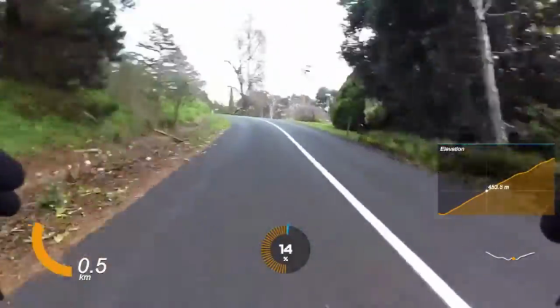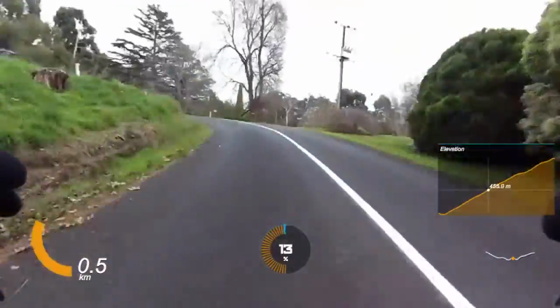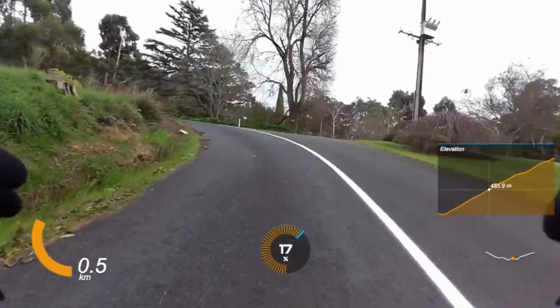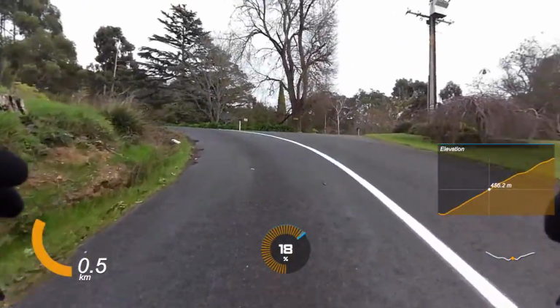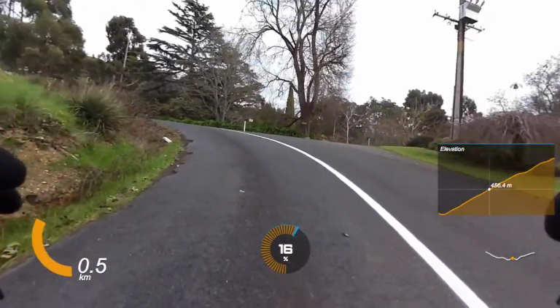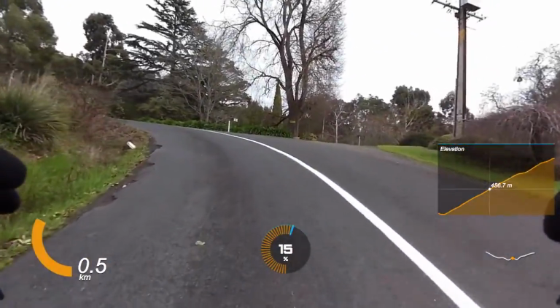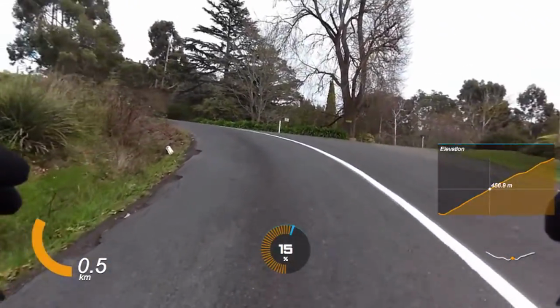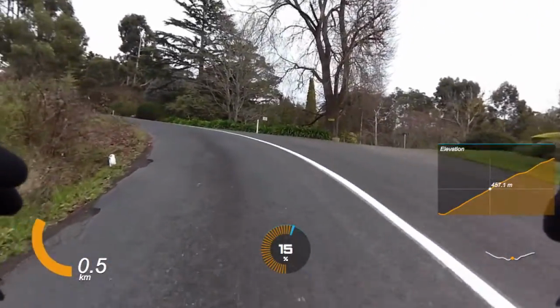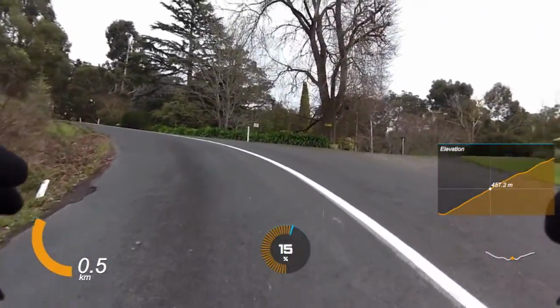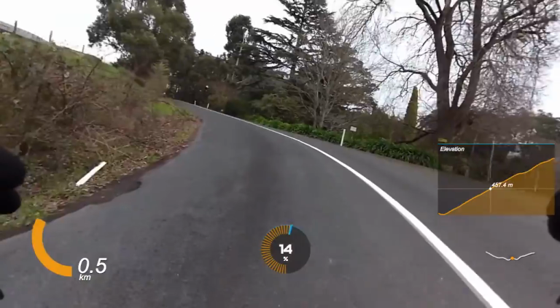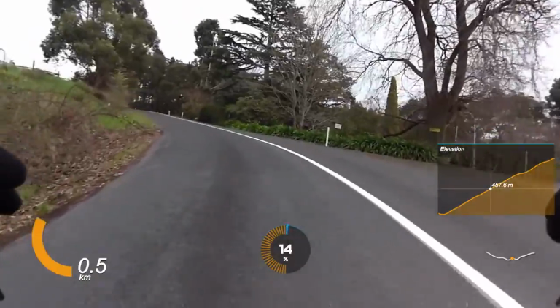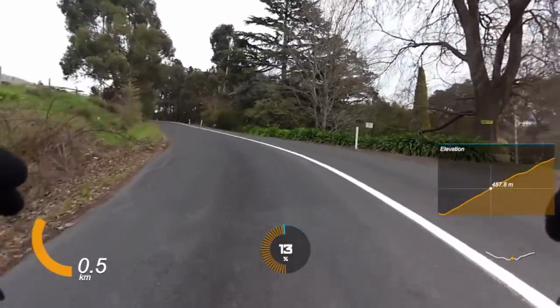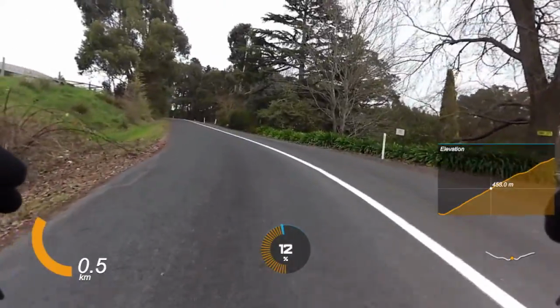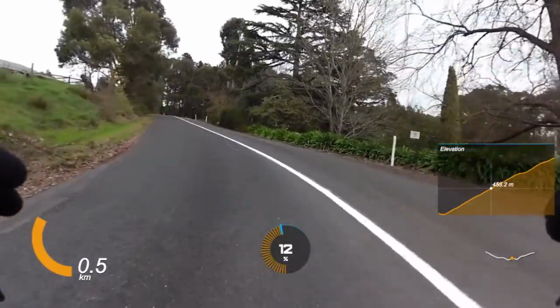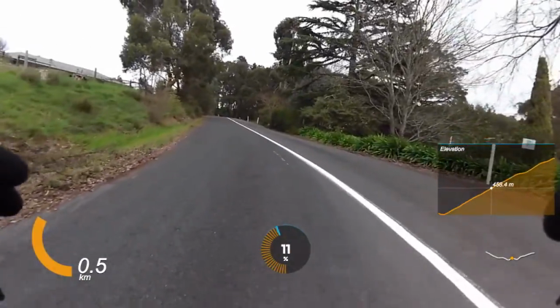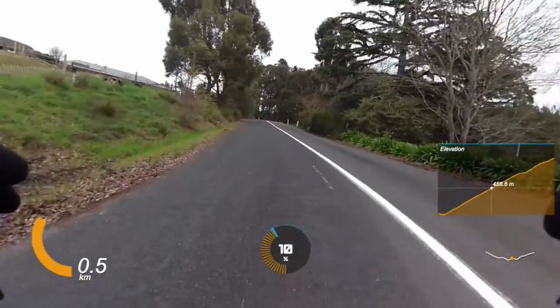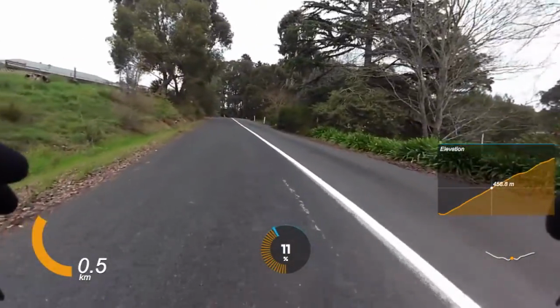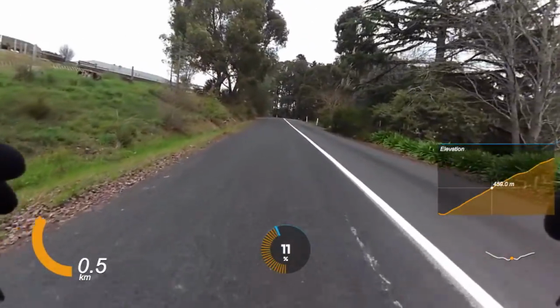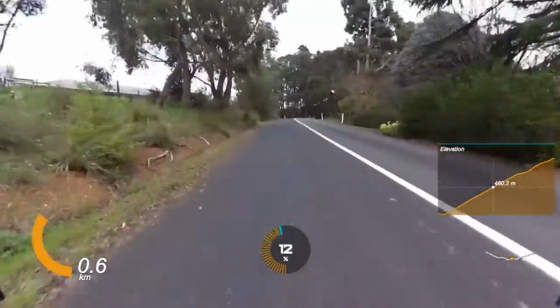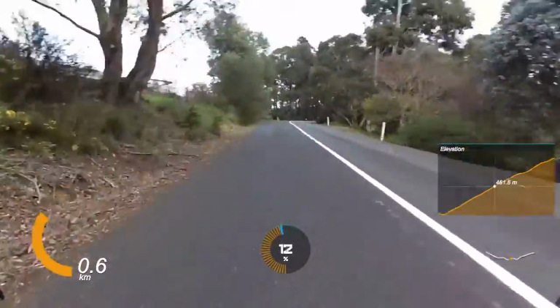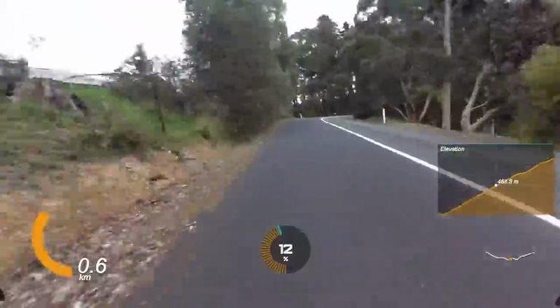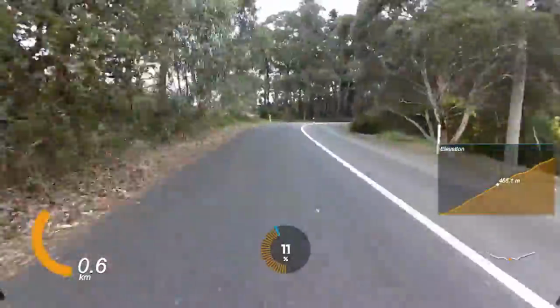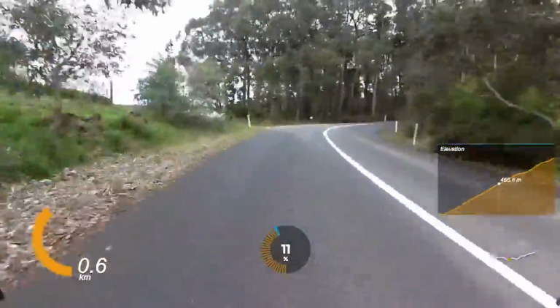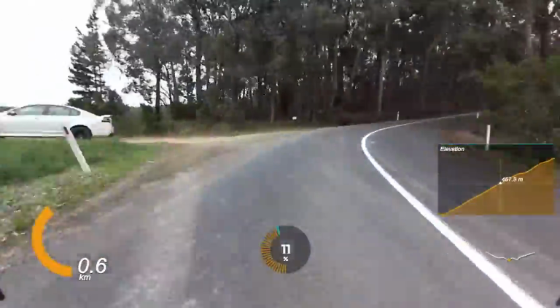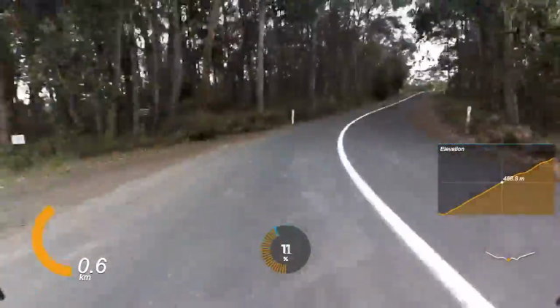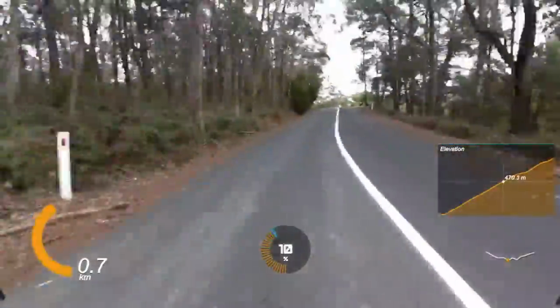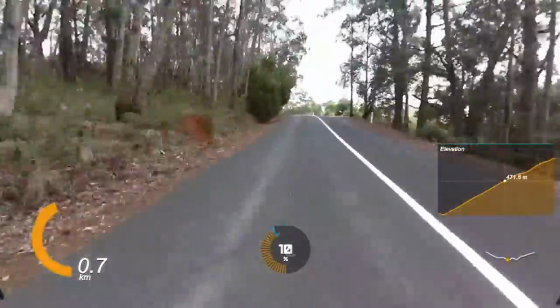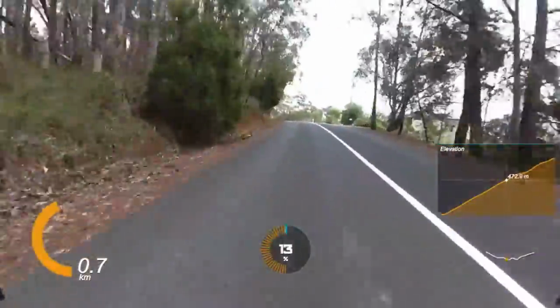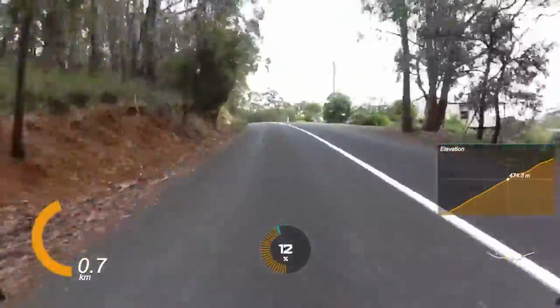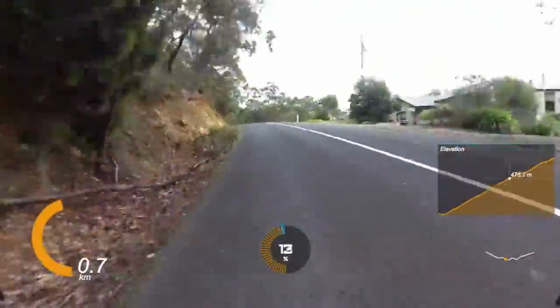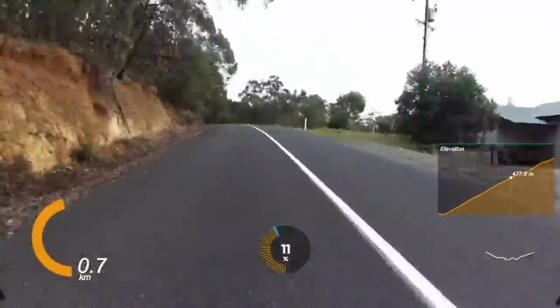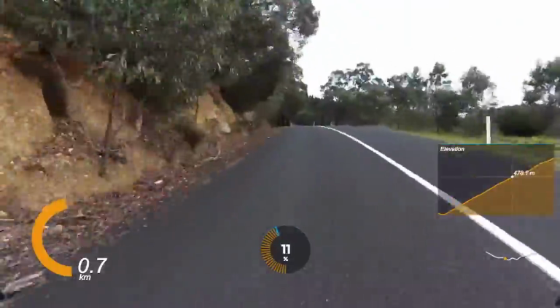I don't know who Leslie was but they must have been a jerk for this road to have been named after them. After a brief flat section at the start you're straight into about 10%, and then it's not long before you're into the 12-15%. It's a pretty straight road so just settle in and spin through it.